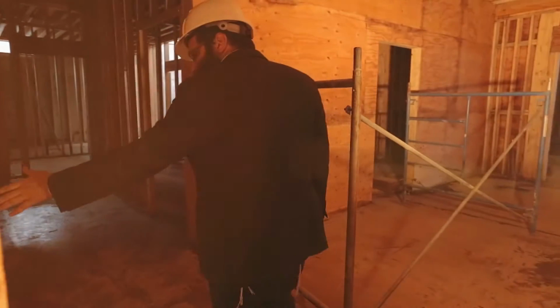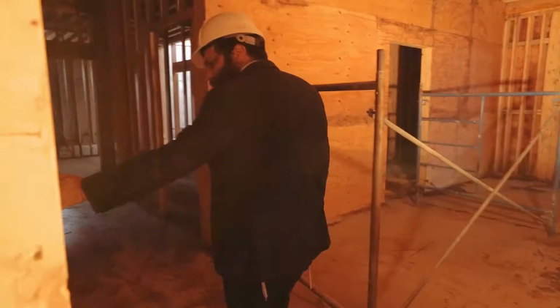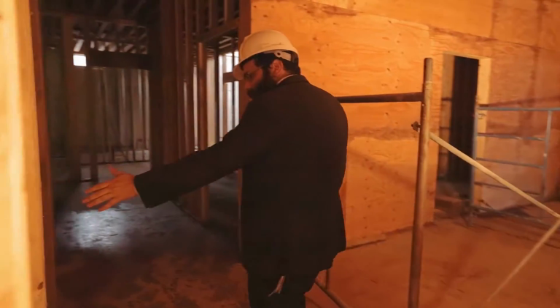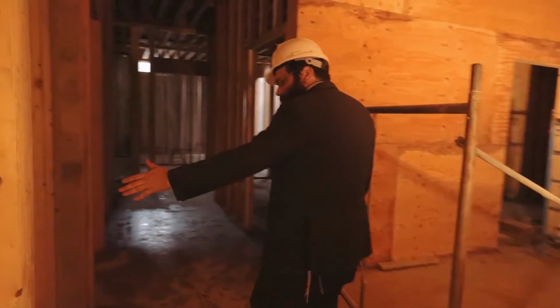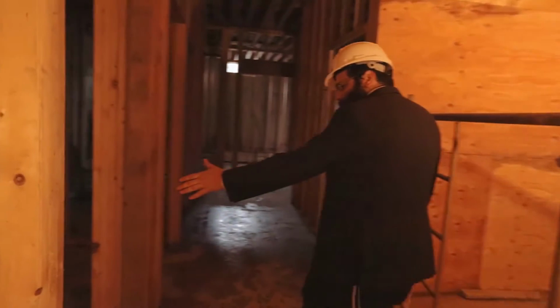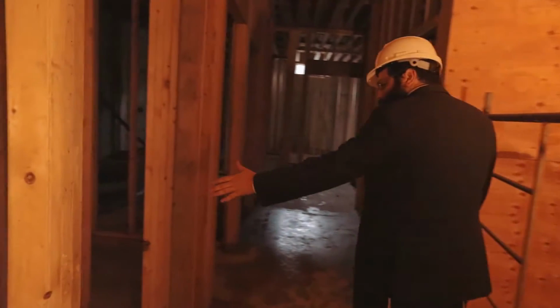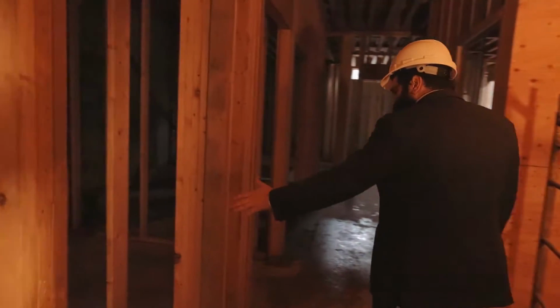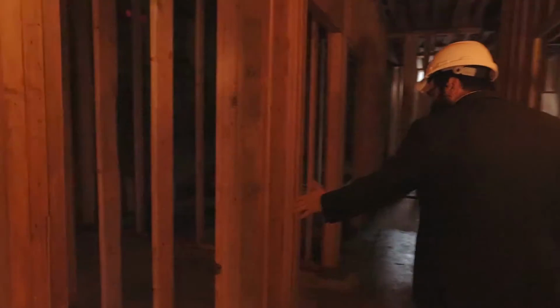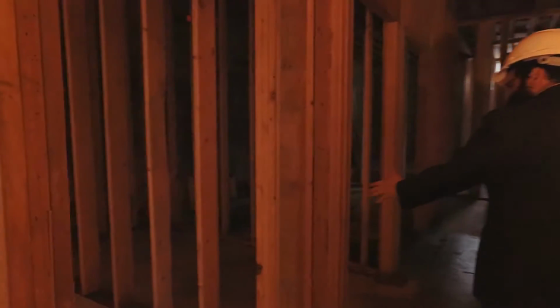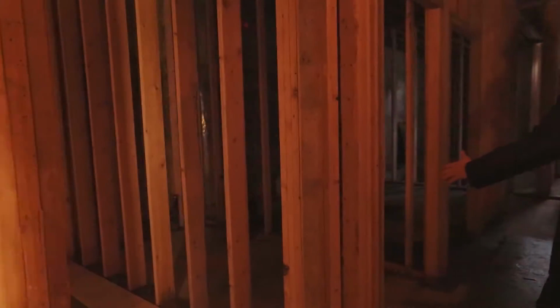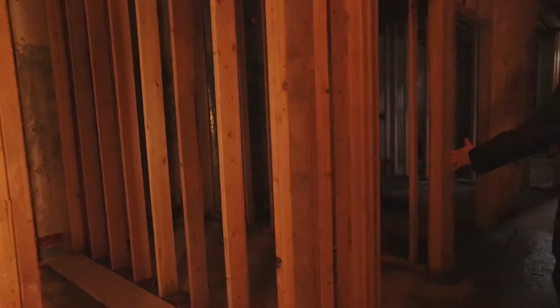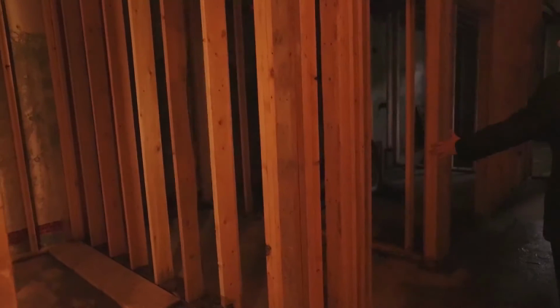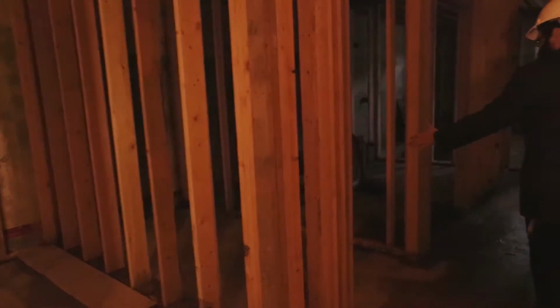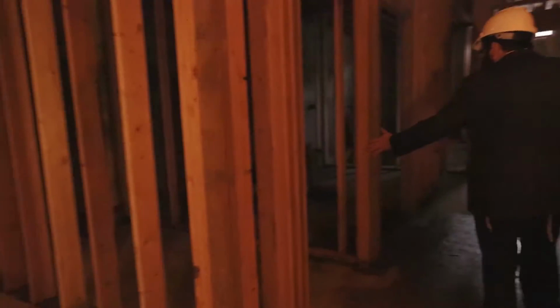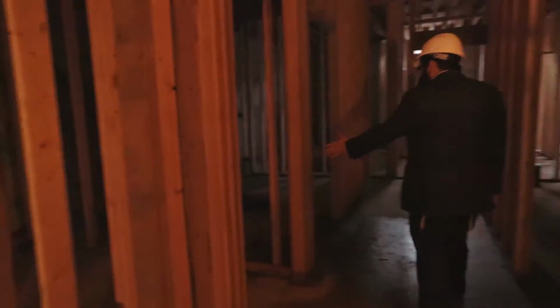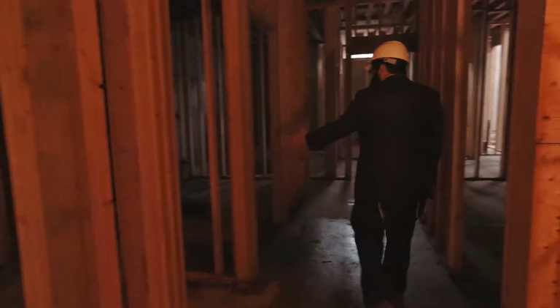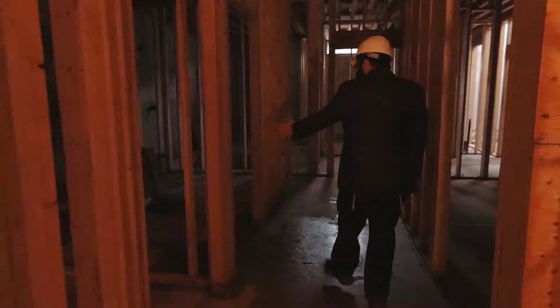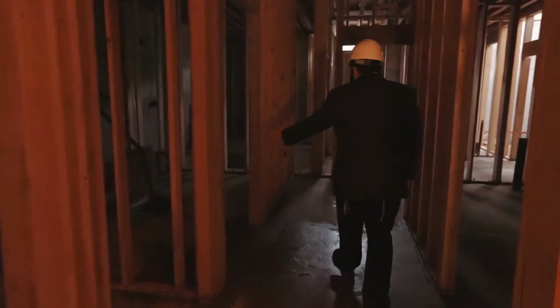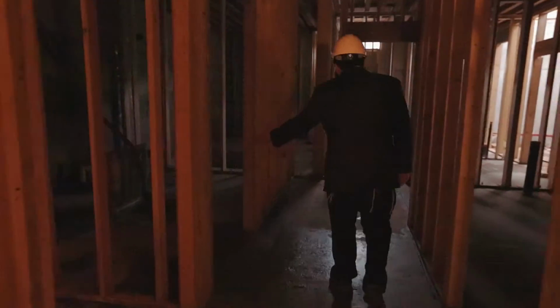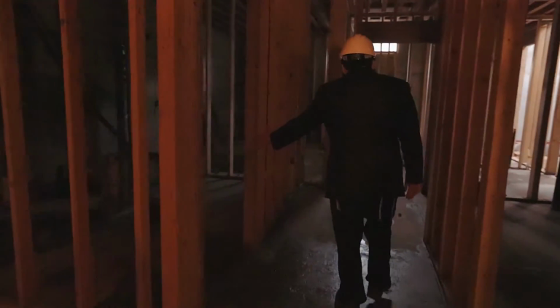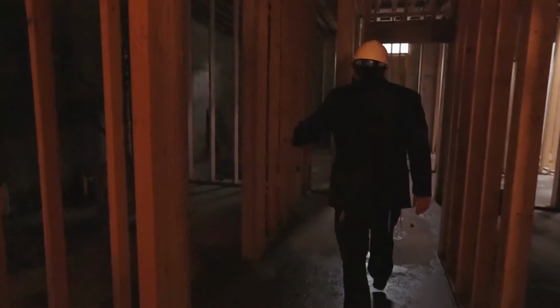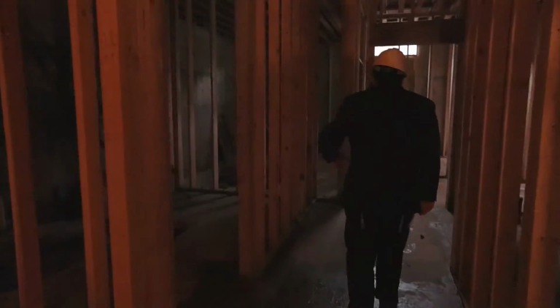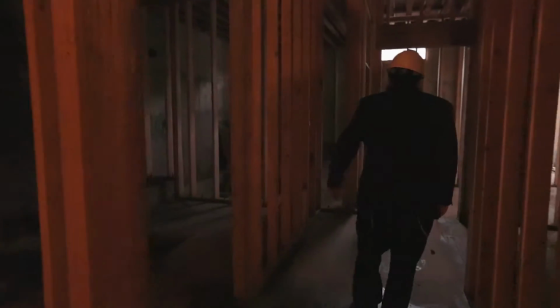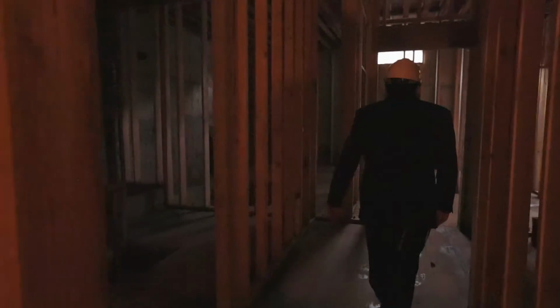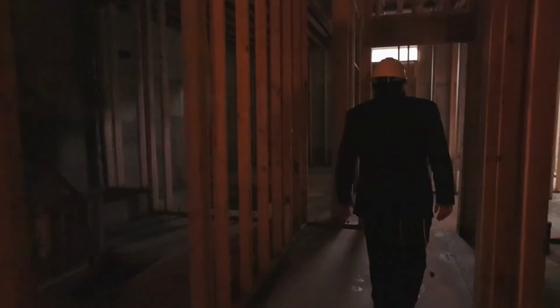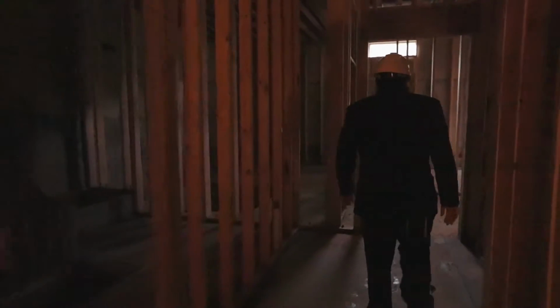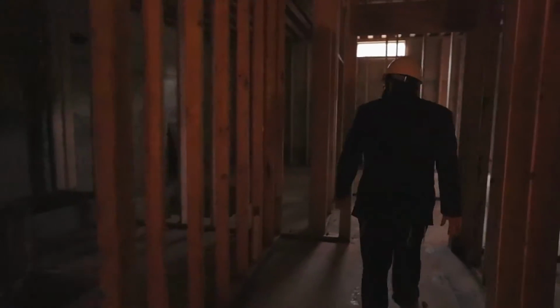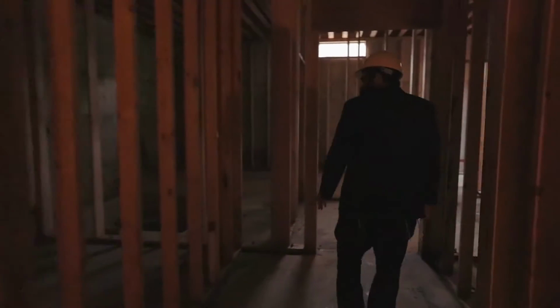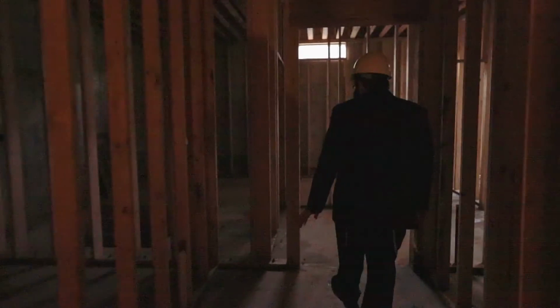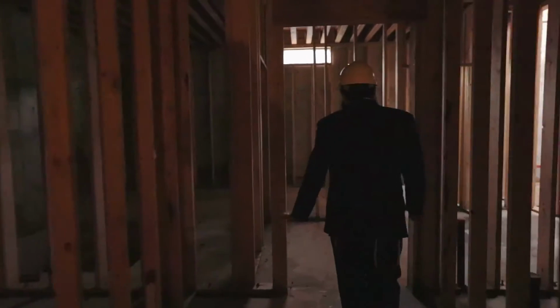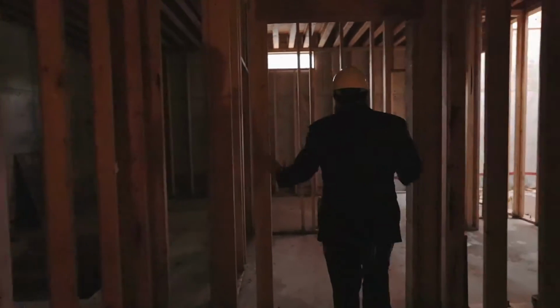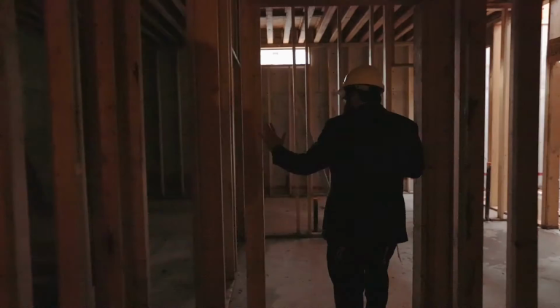On the left here is the electrical room, where there is storage, and the mechanical room, and then we enter the mikveh.